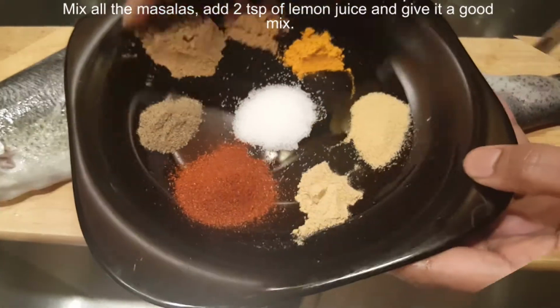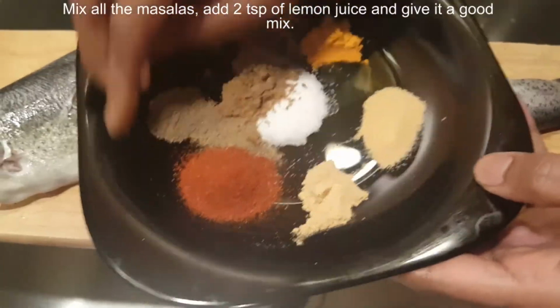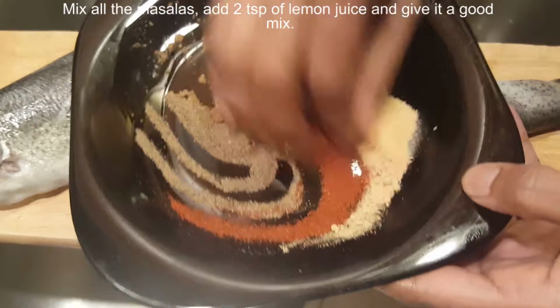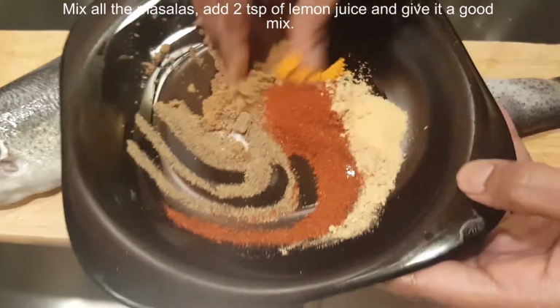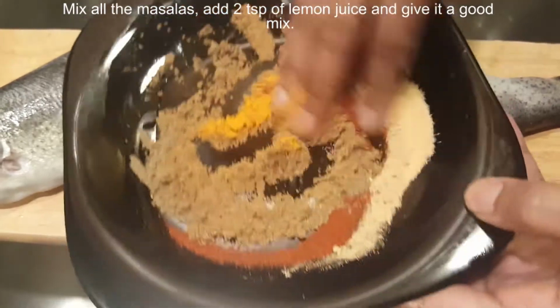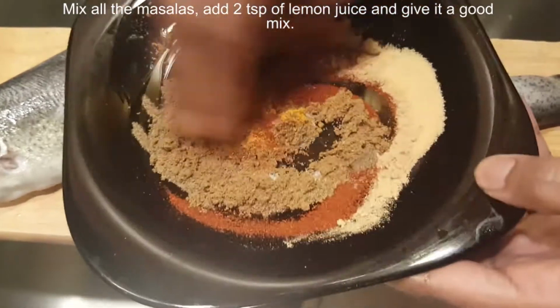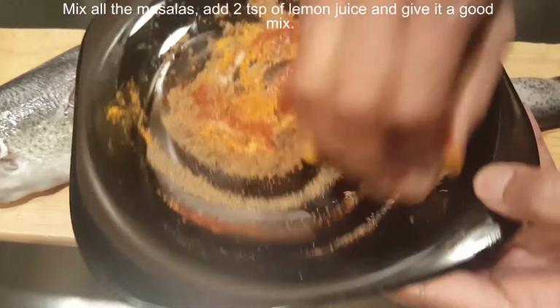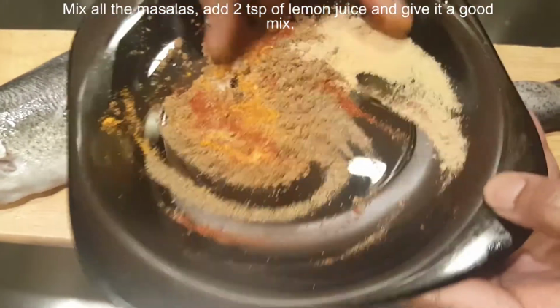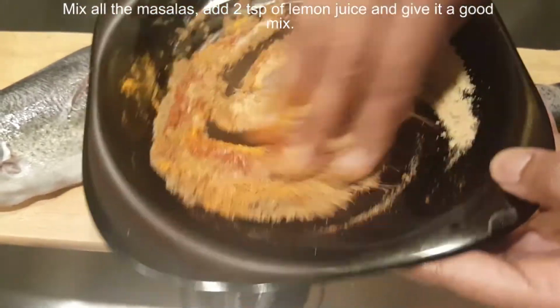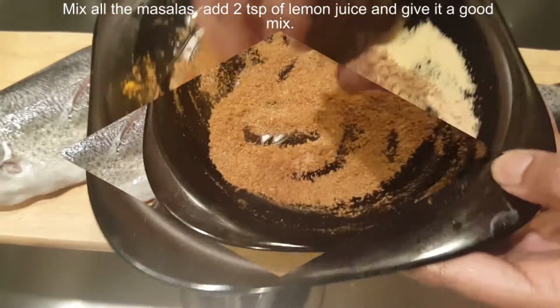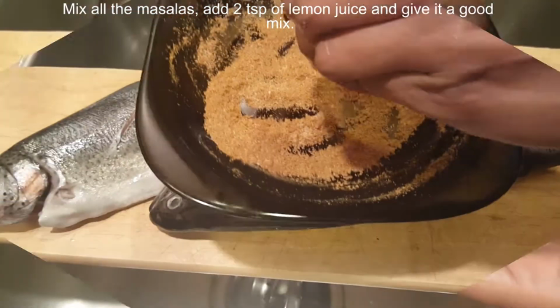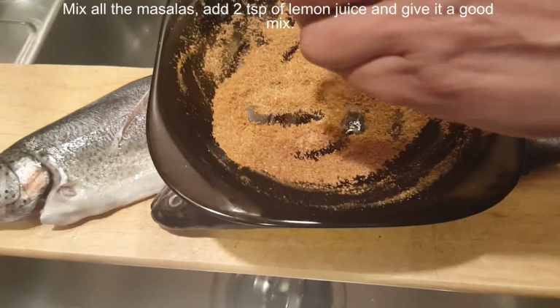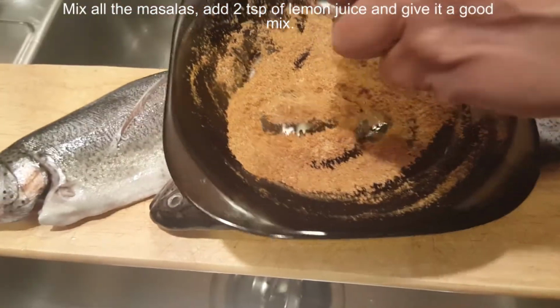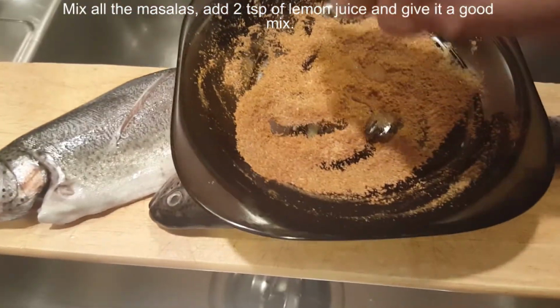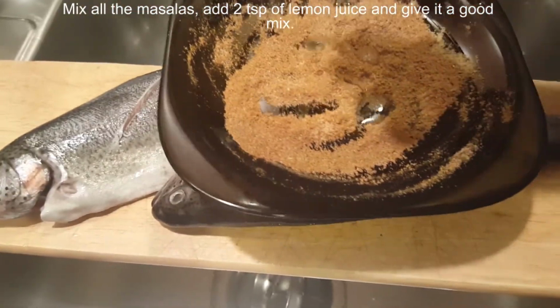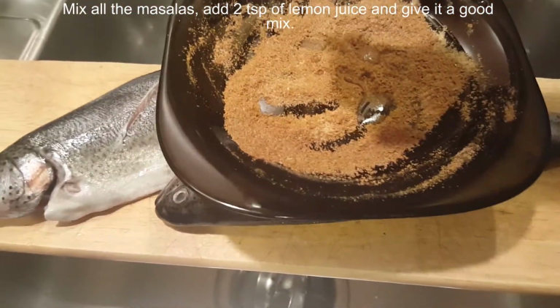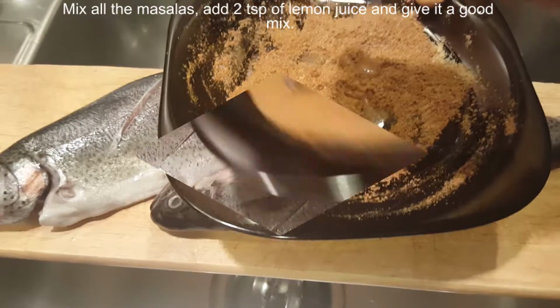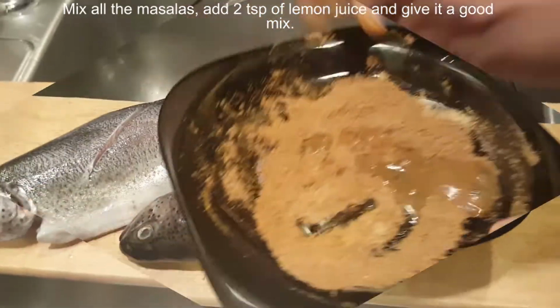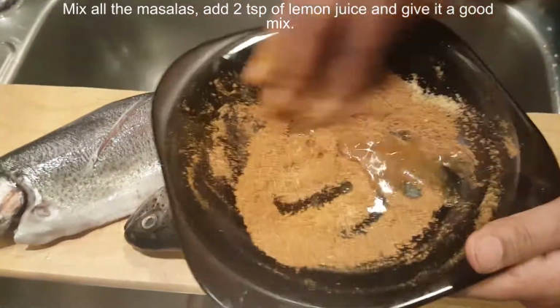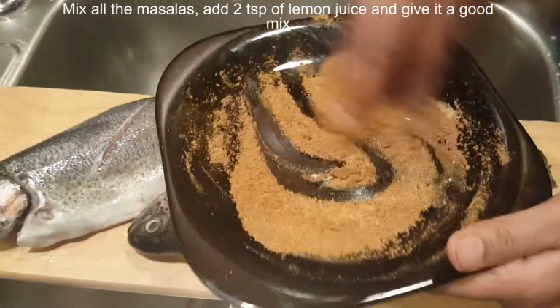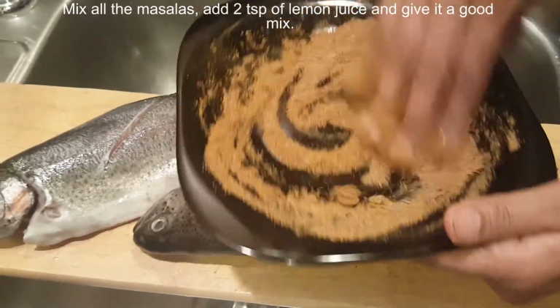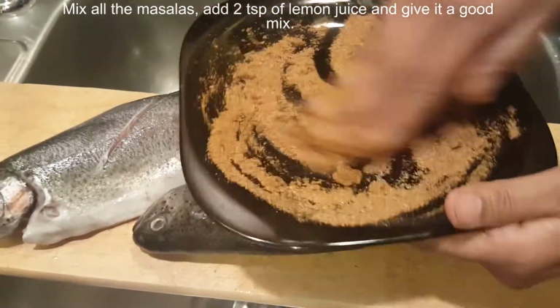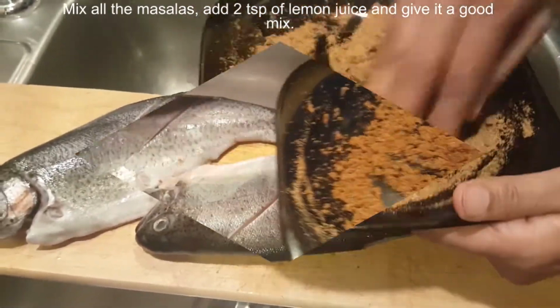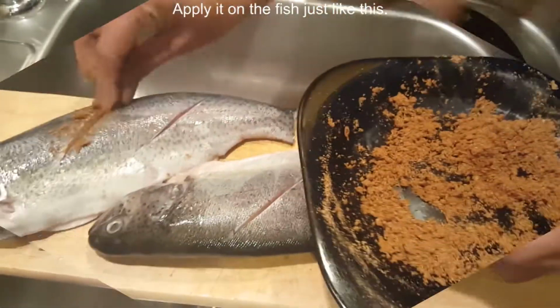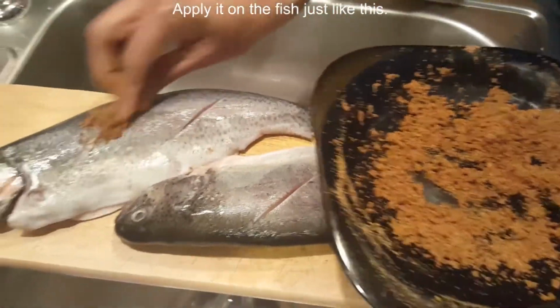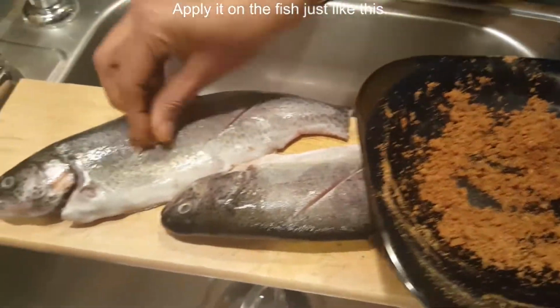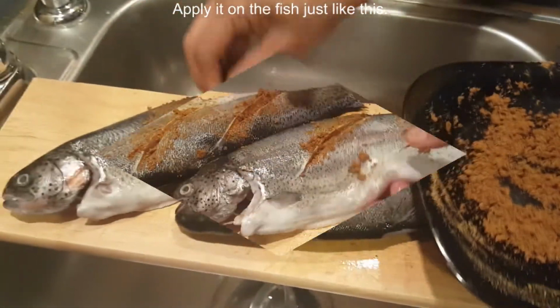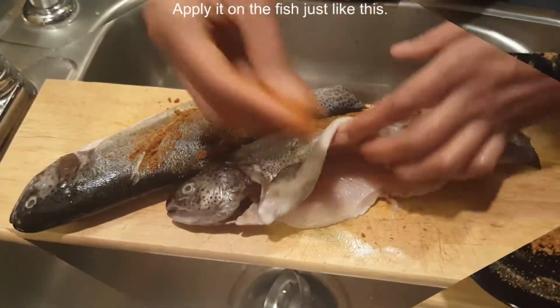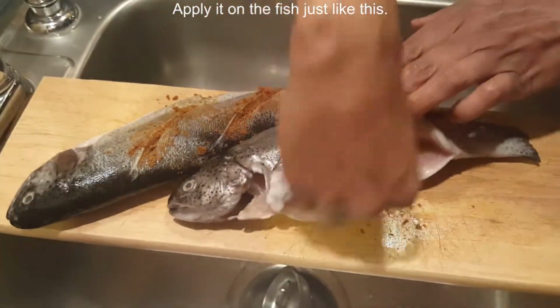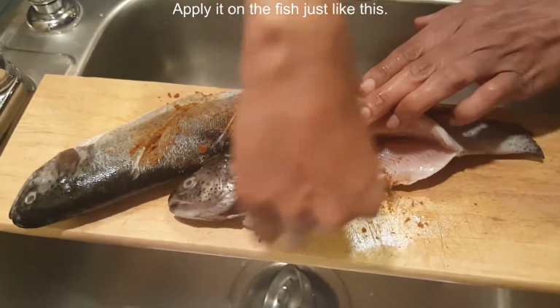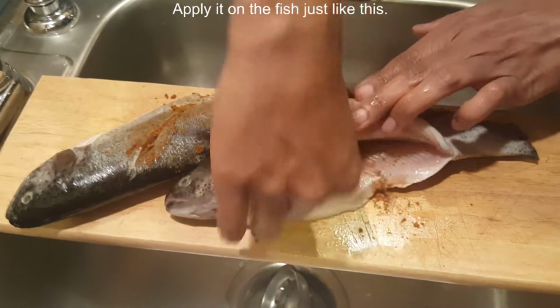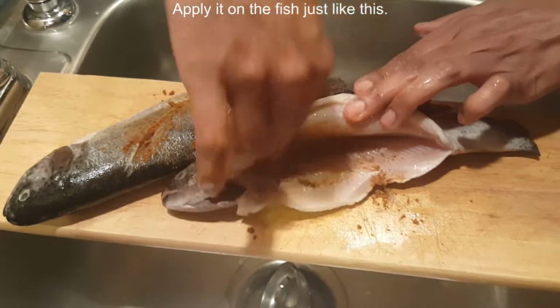Mix all the masalas and add 2 teaspoons of lemon juice and give it a good mix. Apply it on the fish just like this.